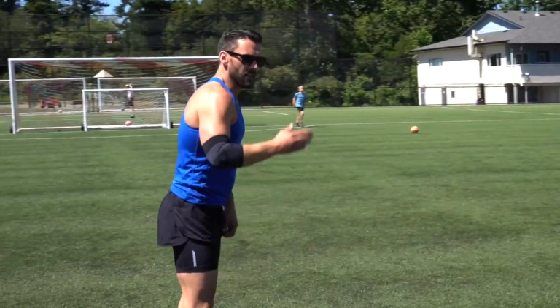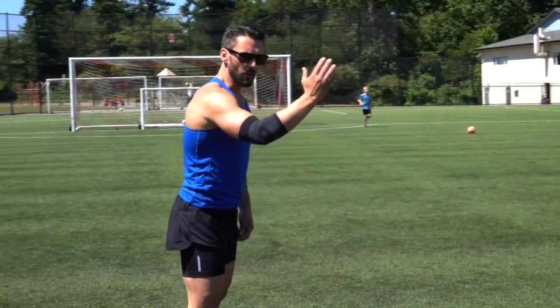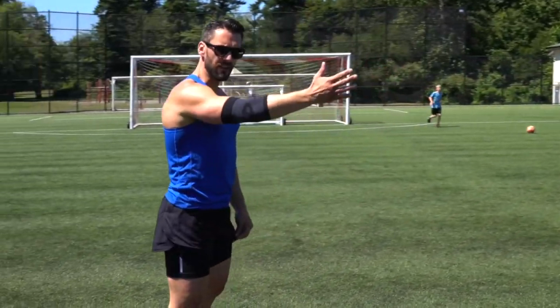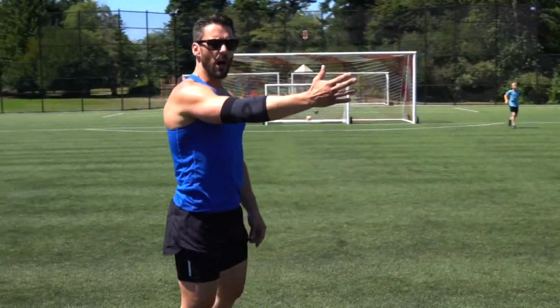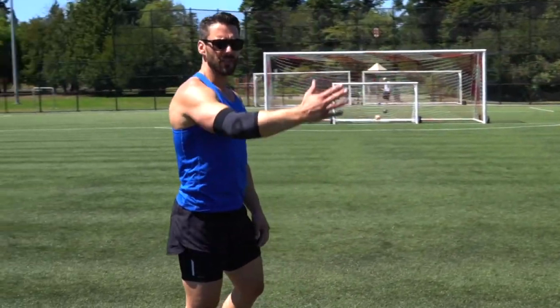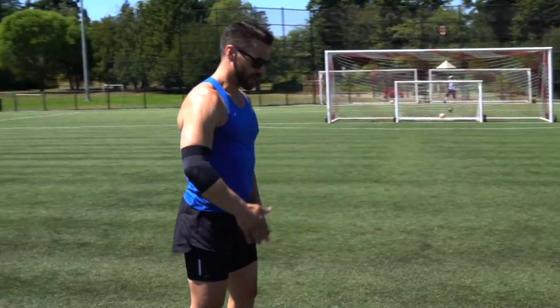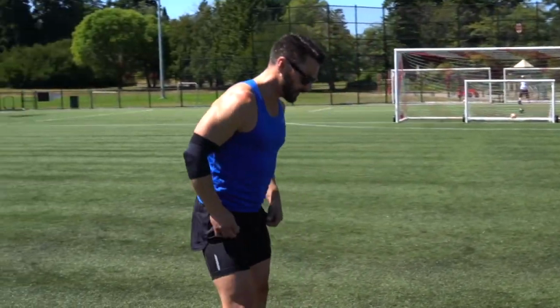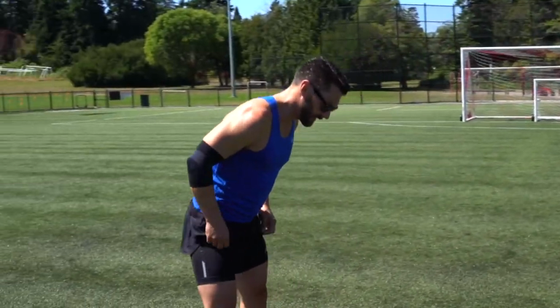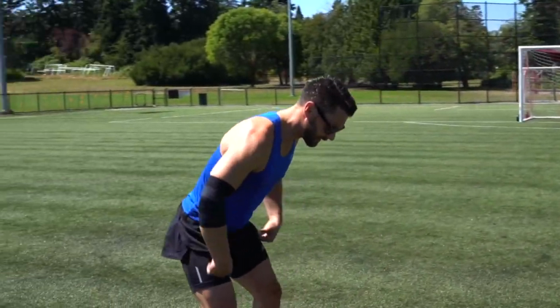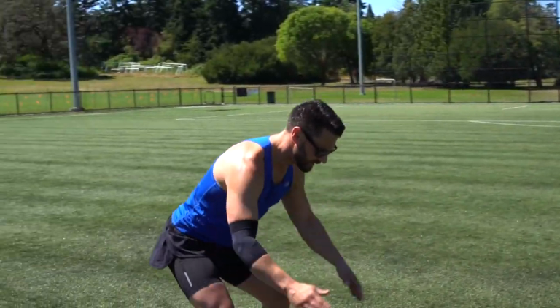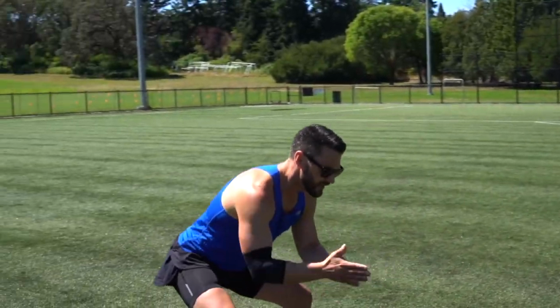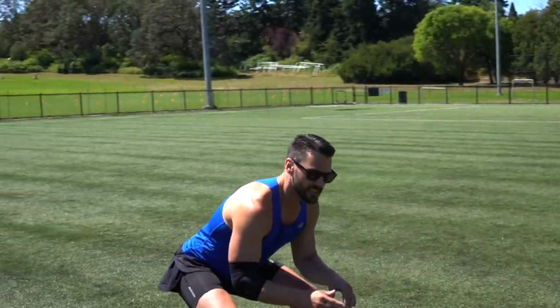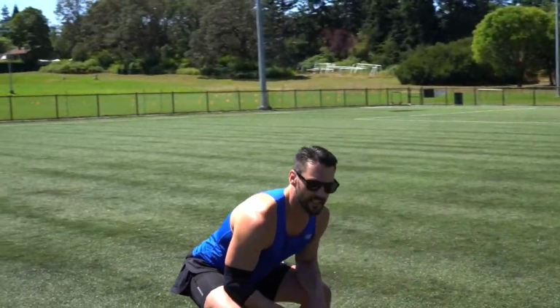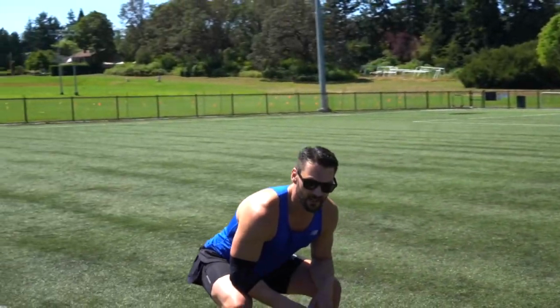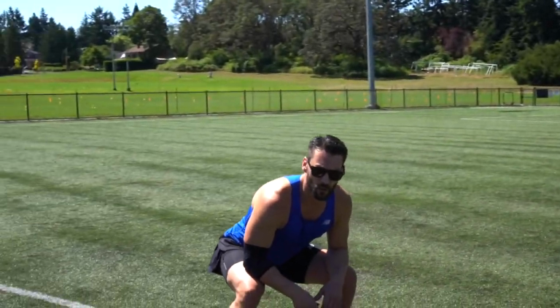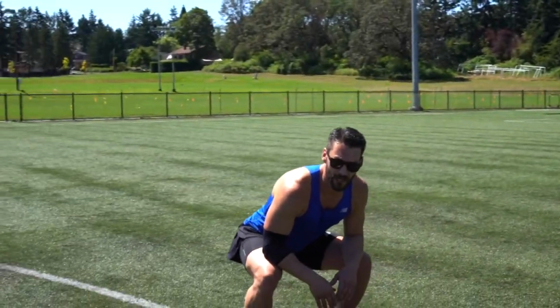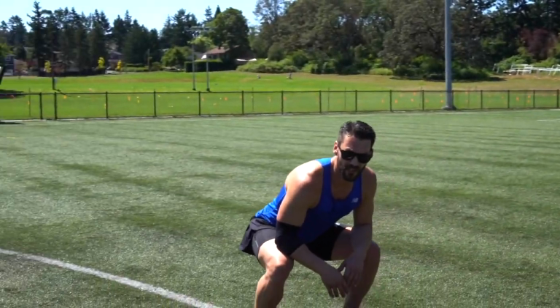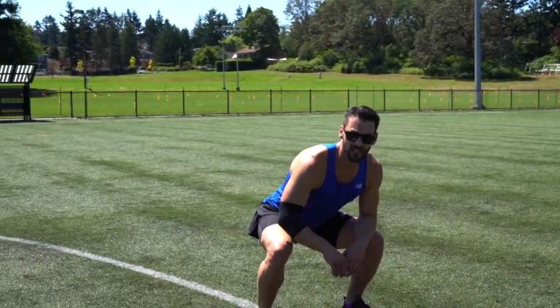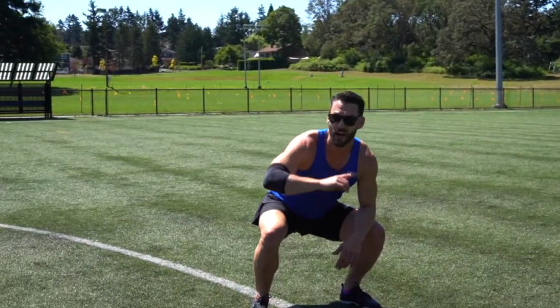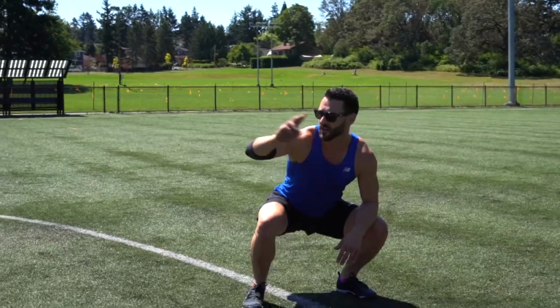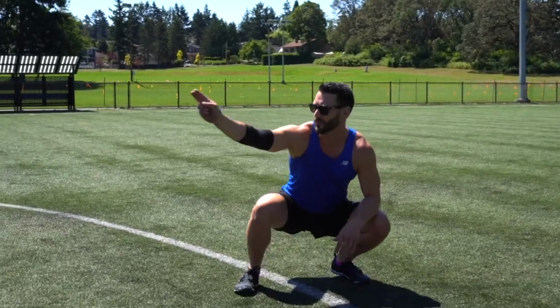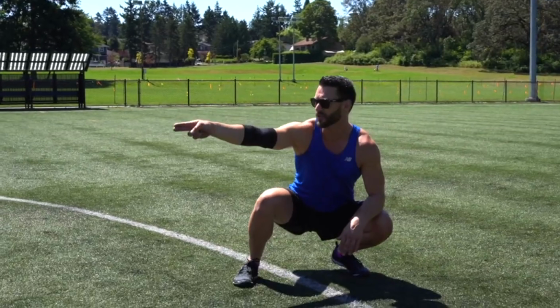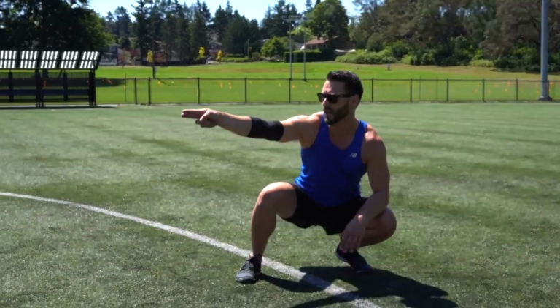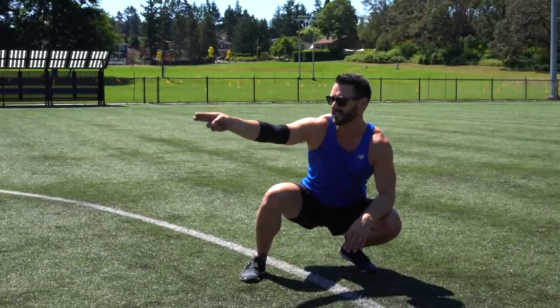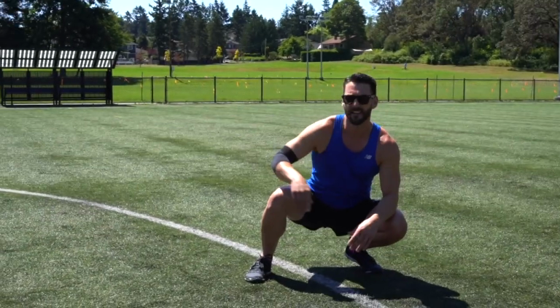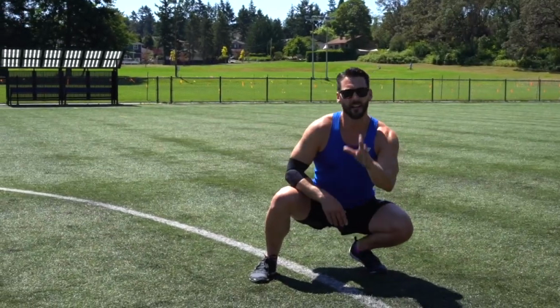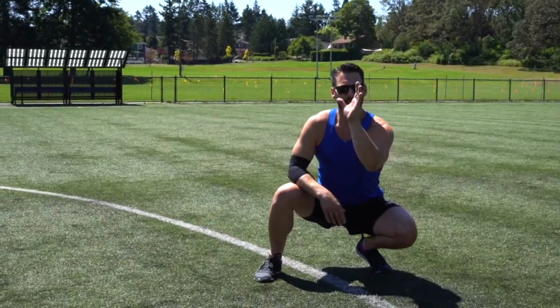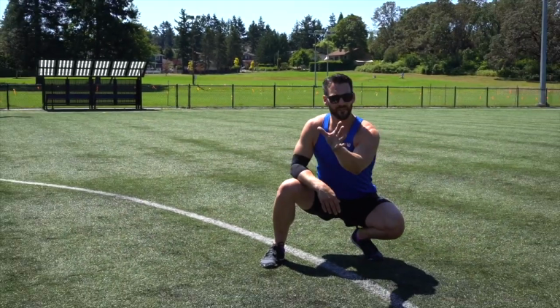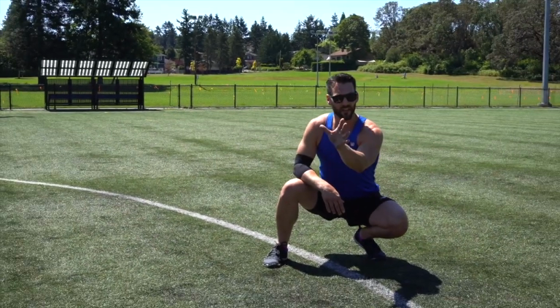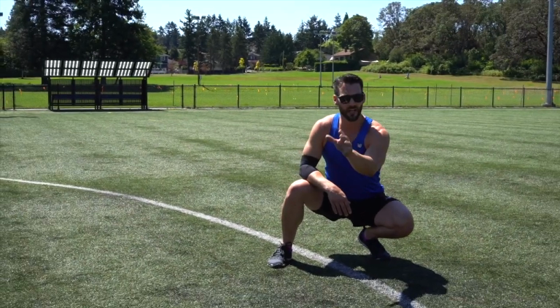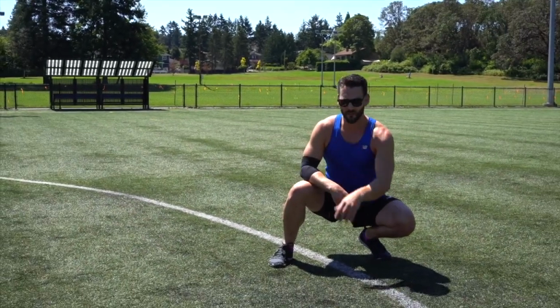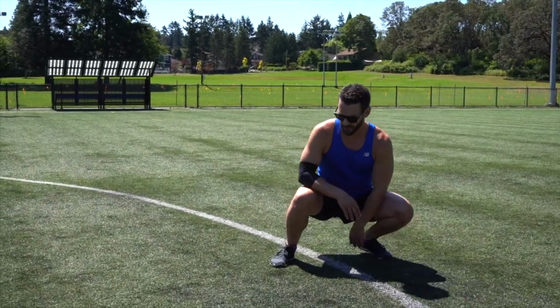Now we're going to face the opposite direction, again getting down into a ready position. When moving to the right, the left hand goes down first.